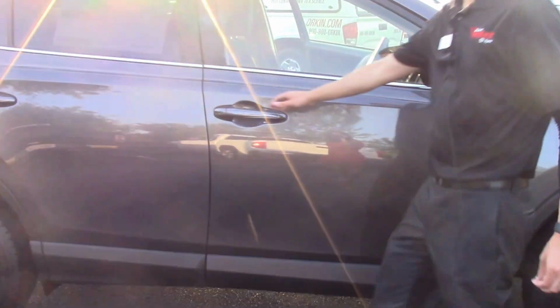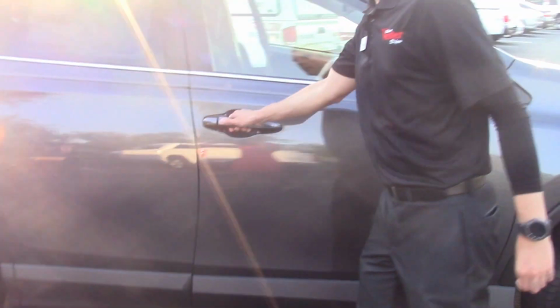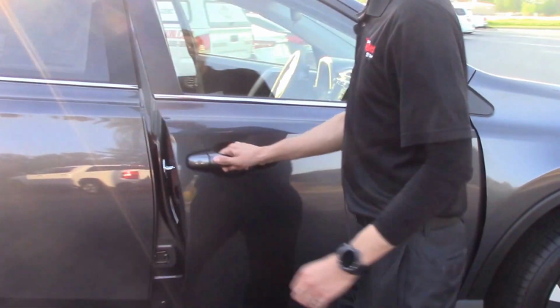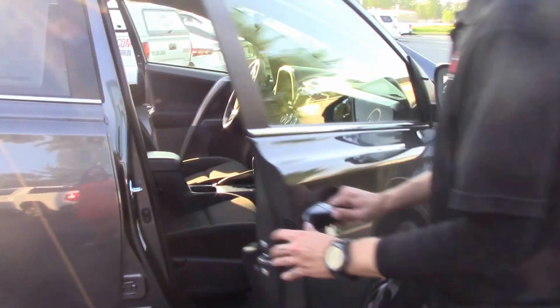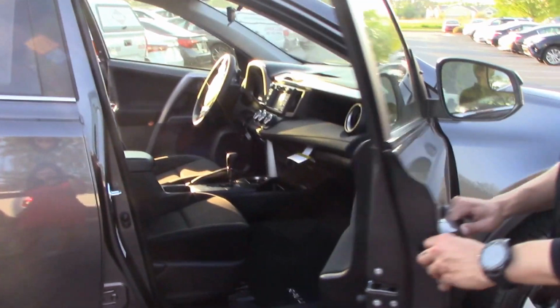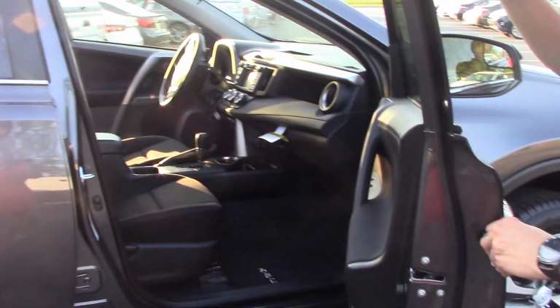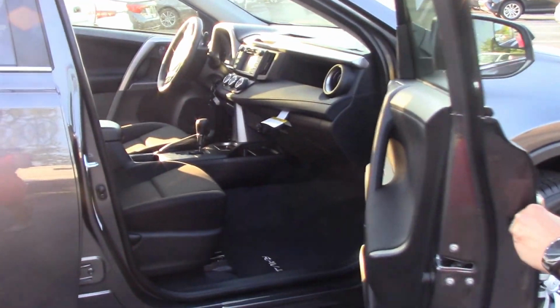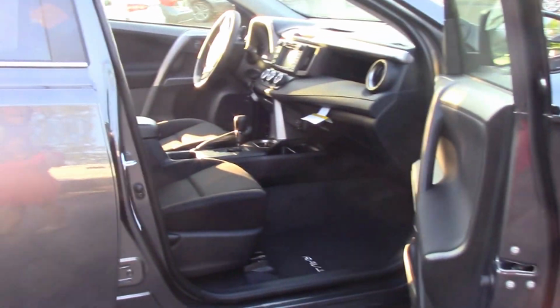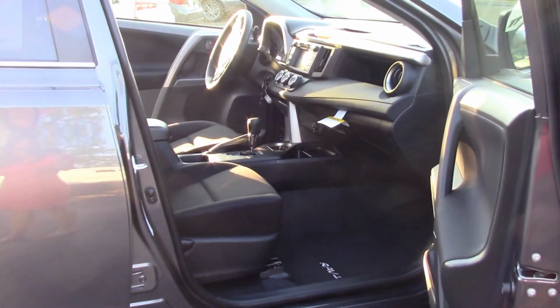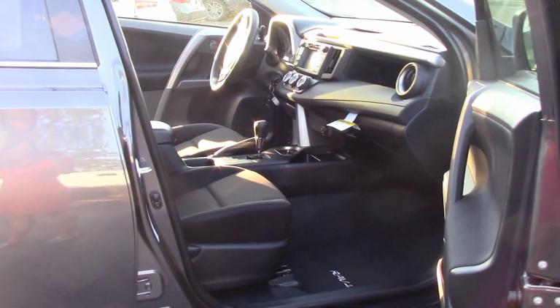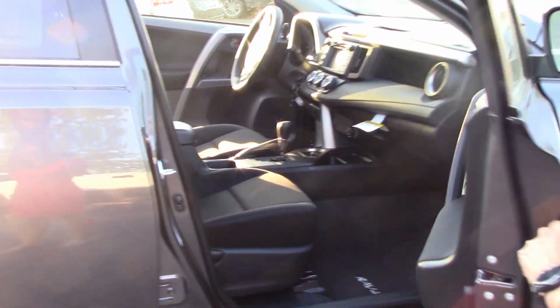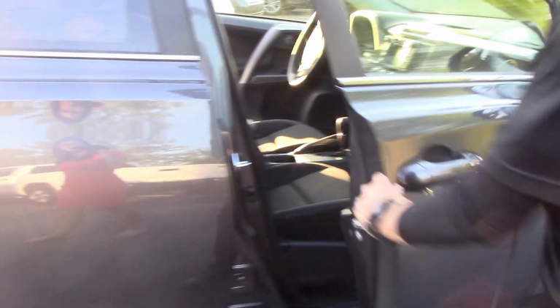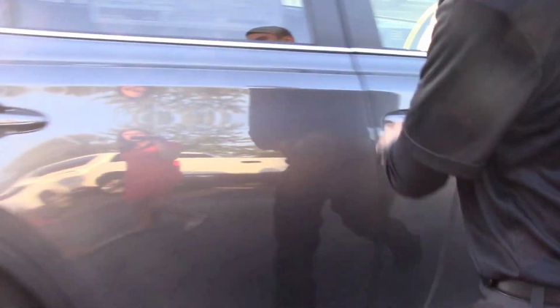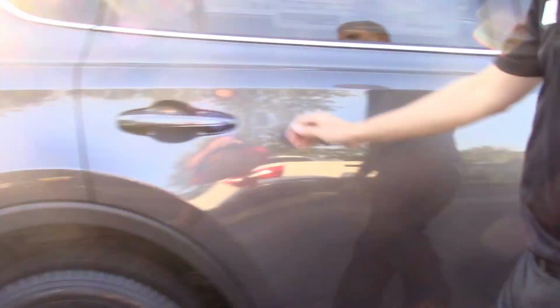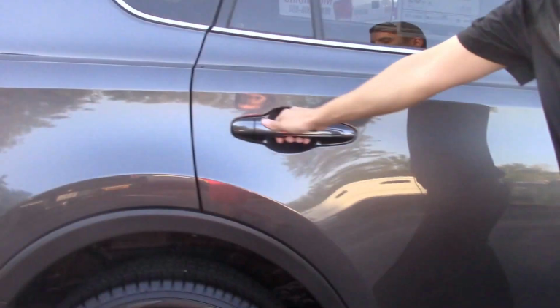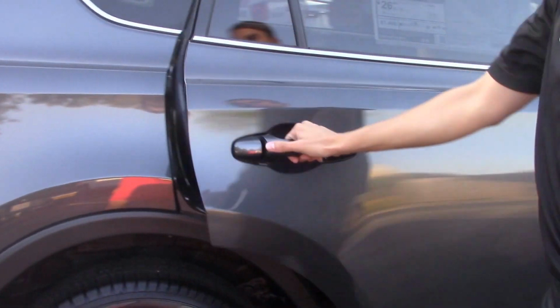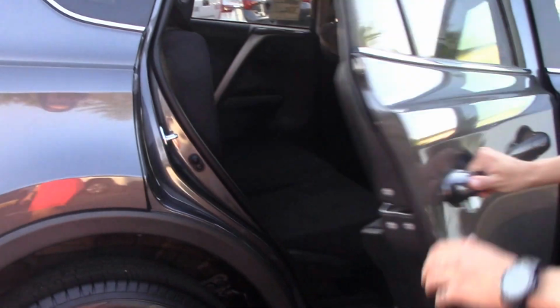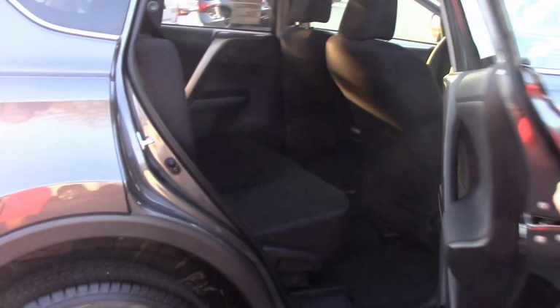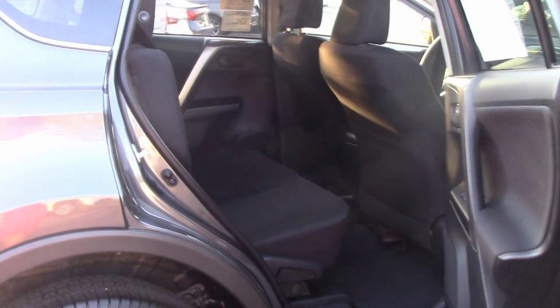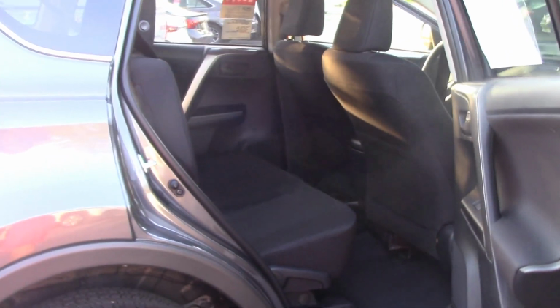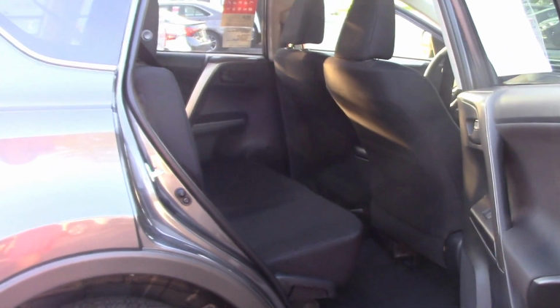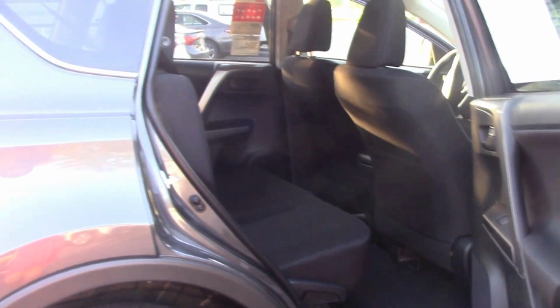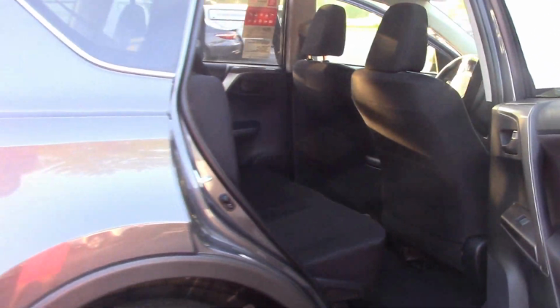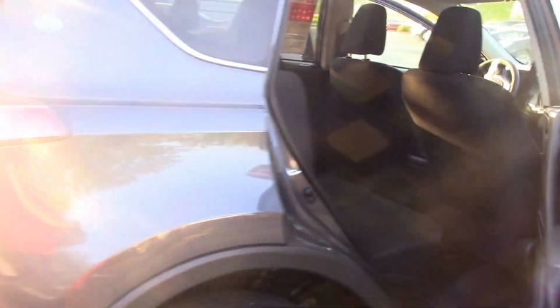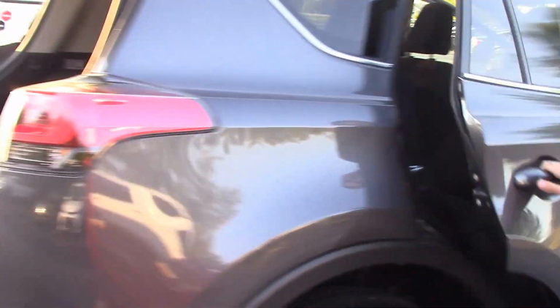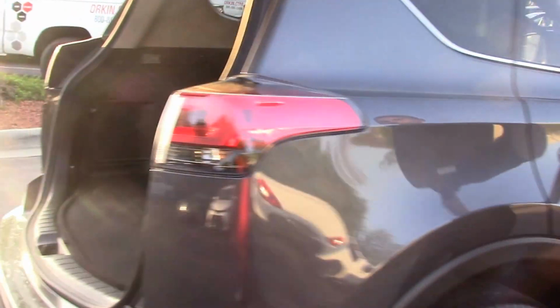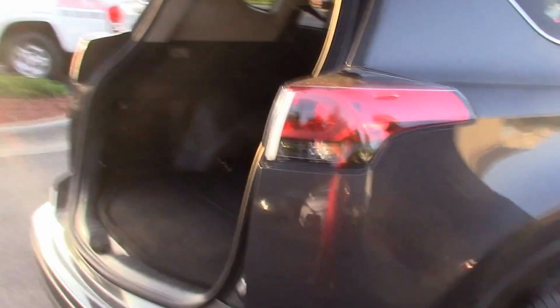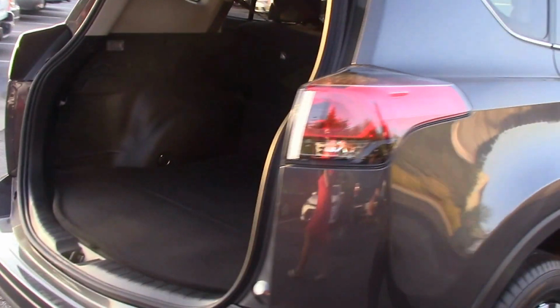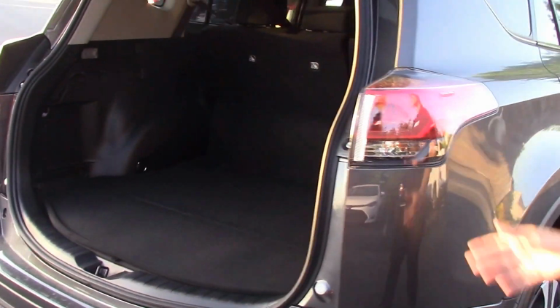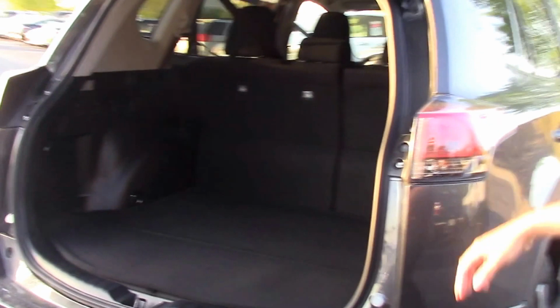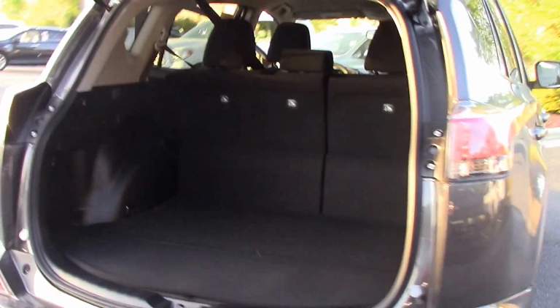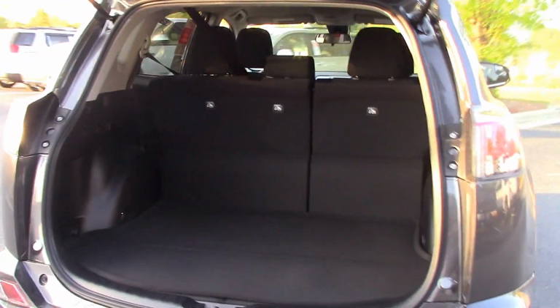We'll look on the interior here — a nice black interior. And look at the rear seating; passengers are always important, lots of room back there for them. We also have a very spacious trunk area.